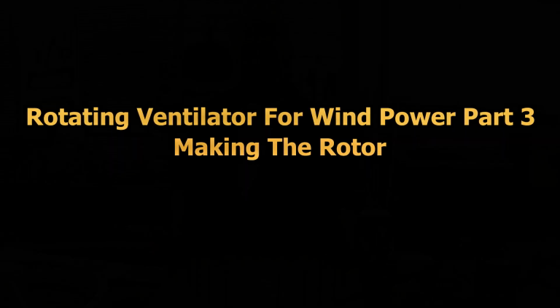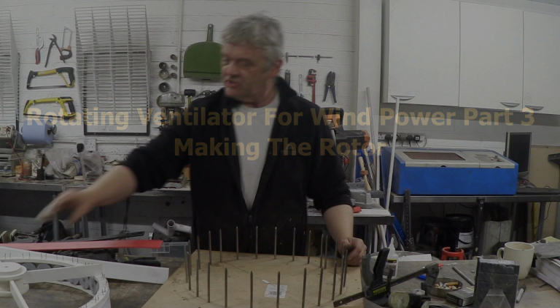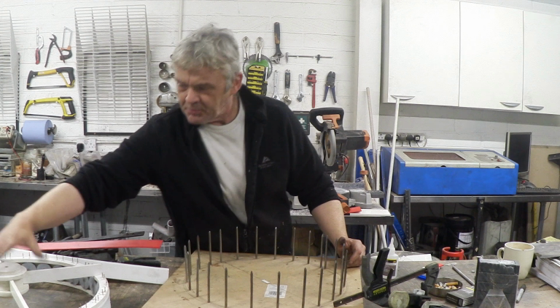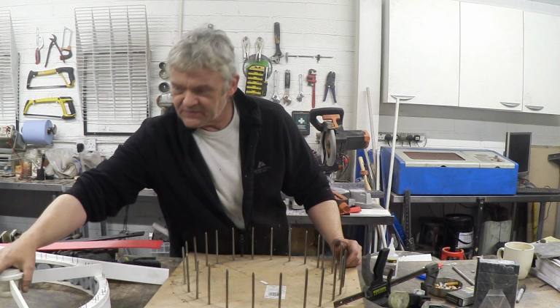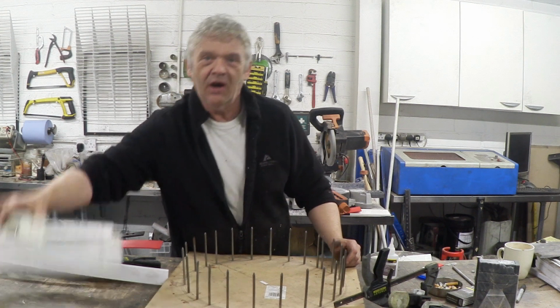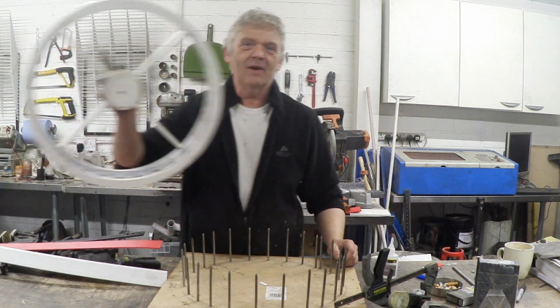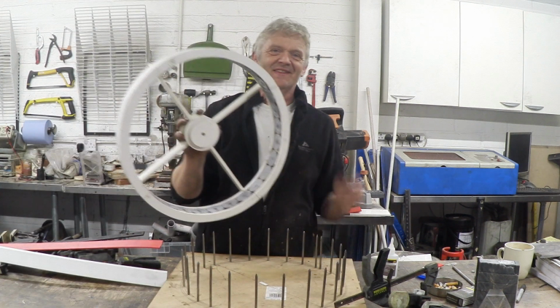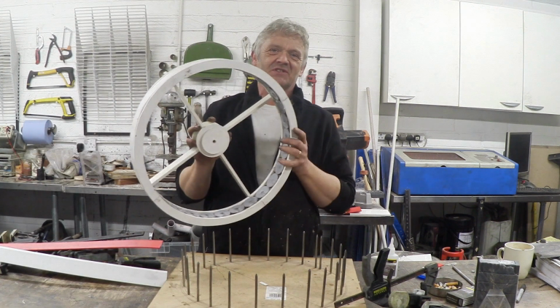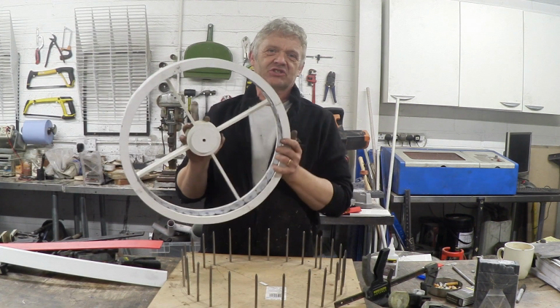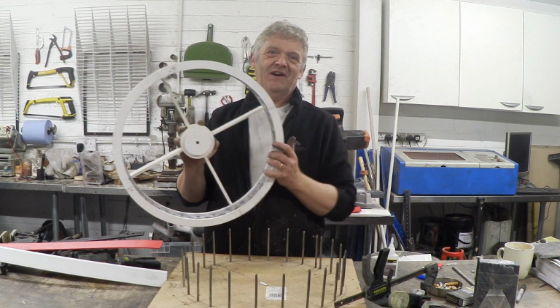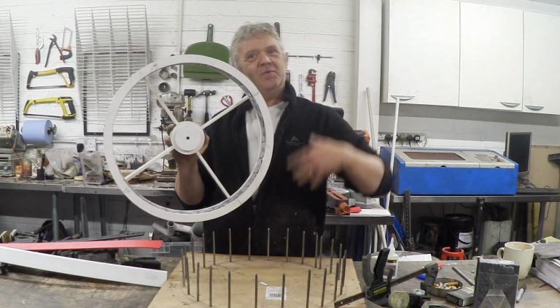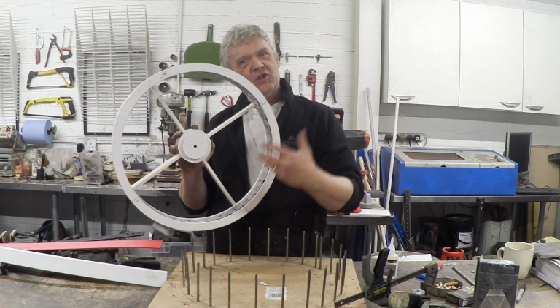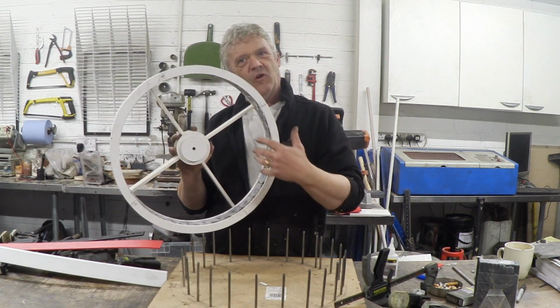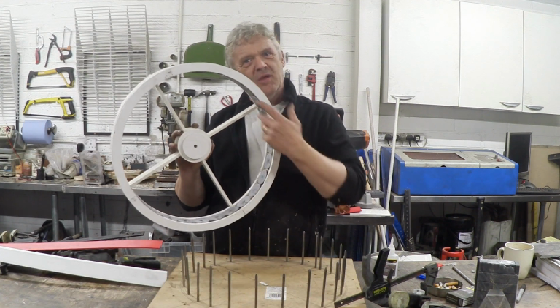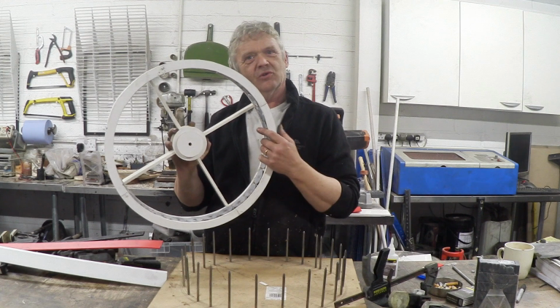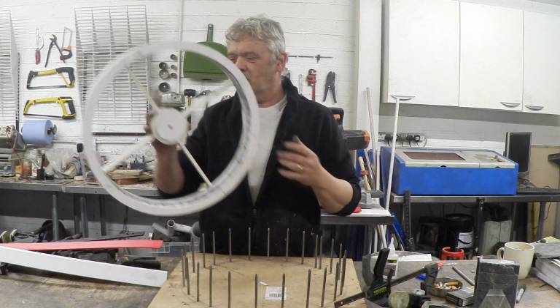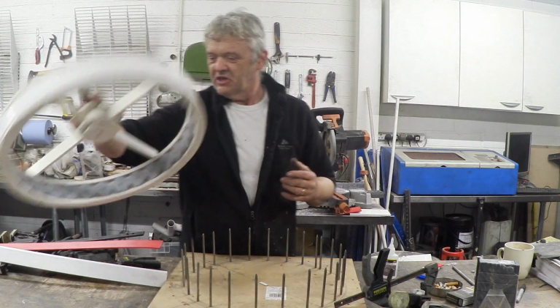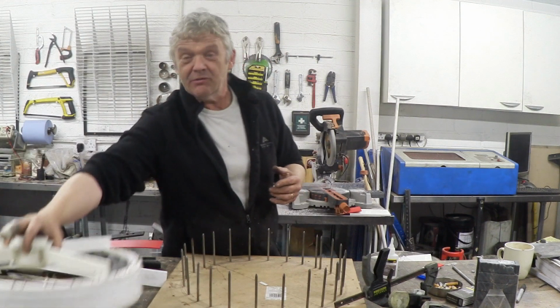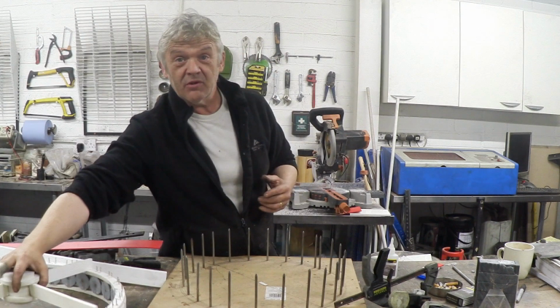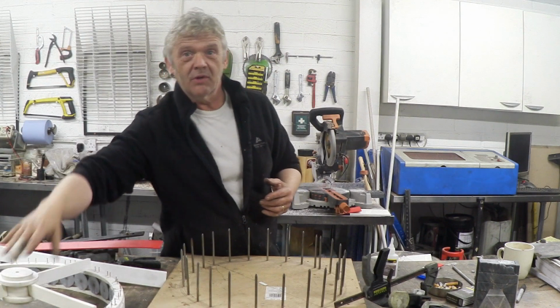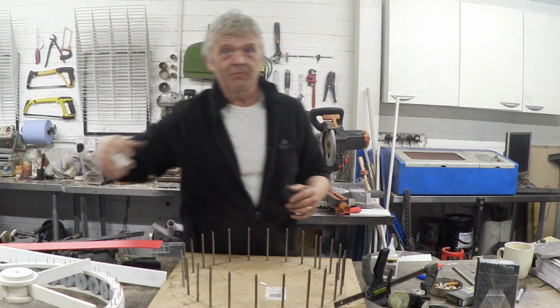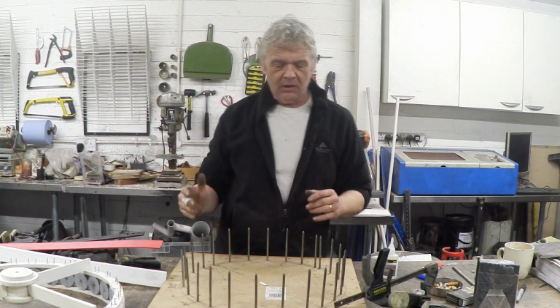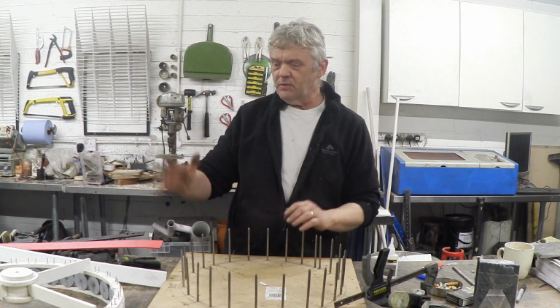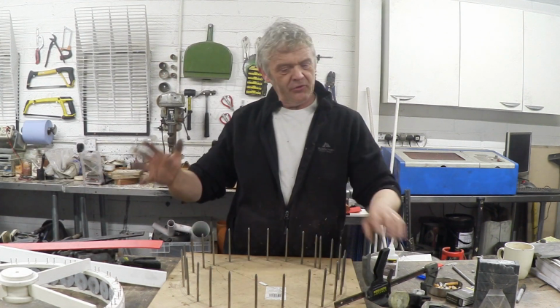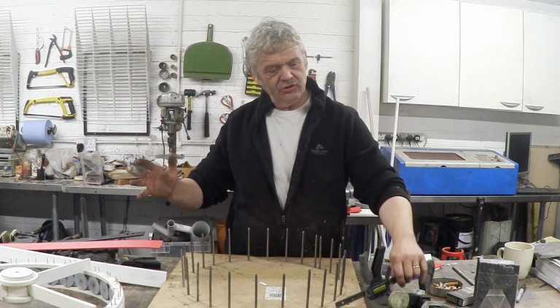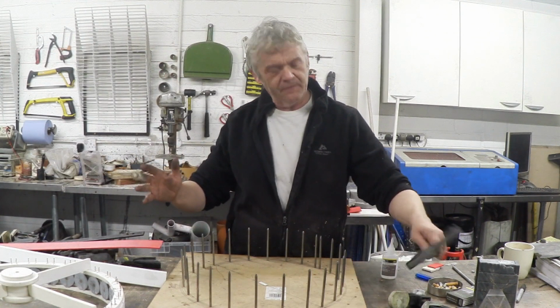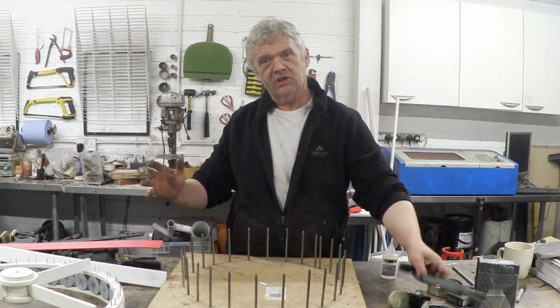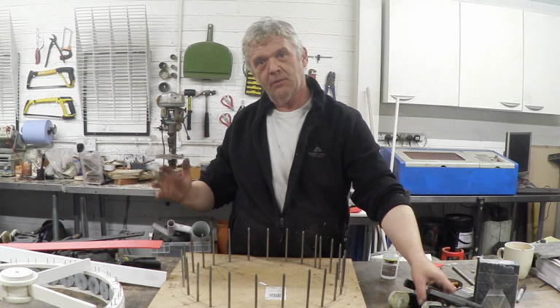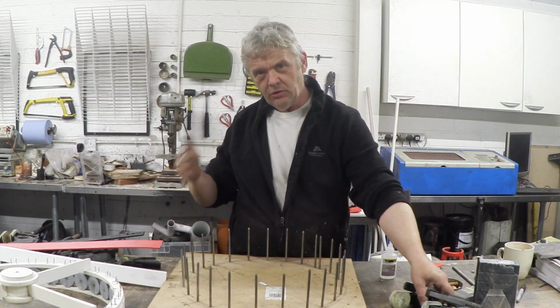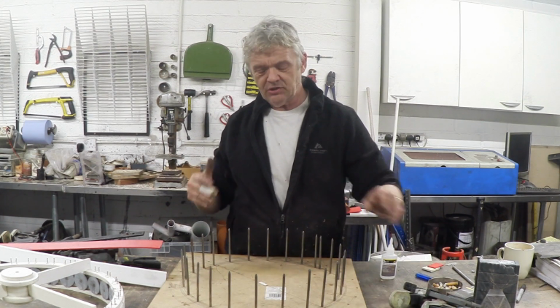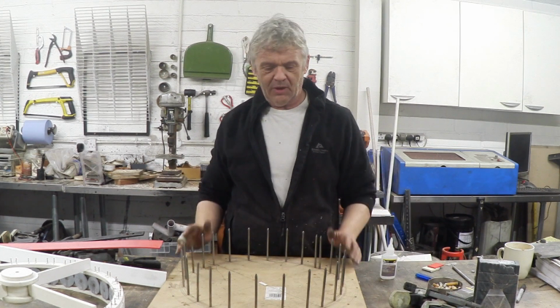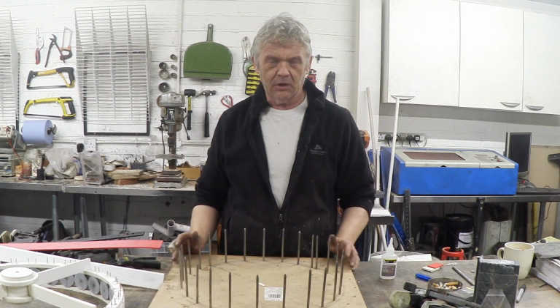Hi, so in a previous video we made this which is our stator. In the video before that we made all of the coils. Now it's time to make the rotor. We bothered to make a jig for the stator and we're going to use that jig to make the rotor.